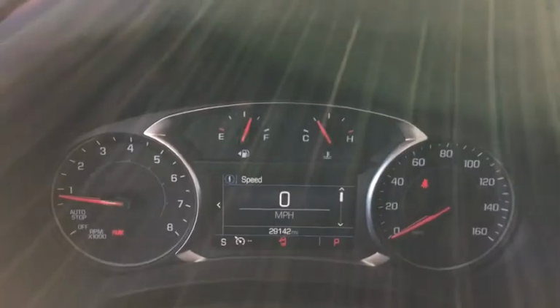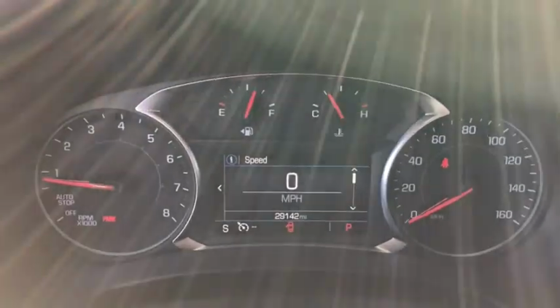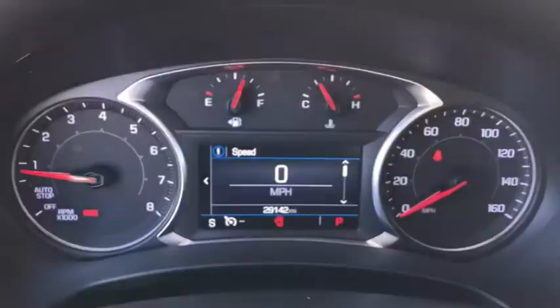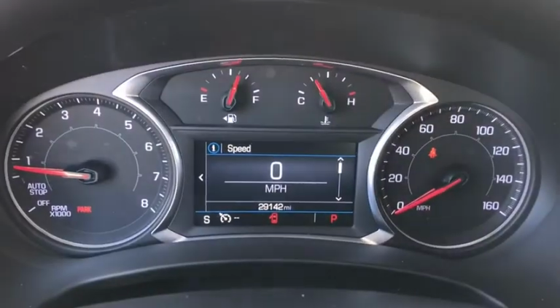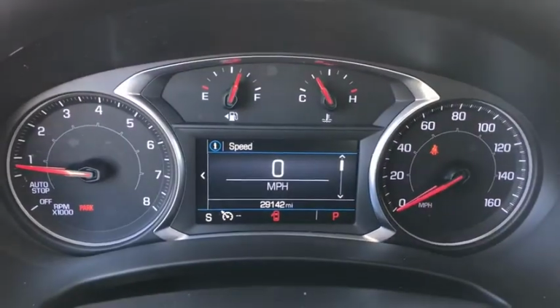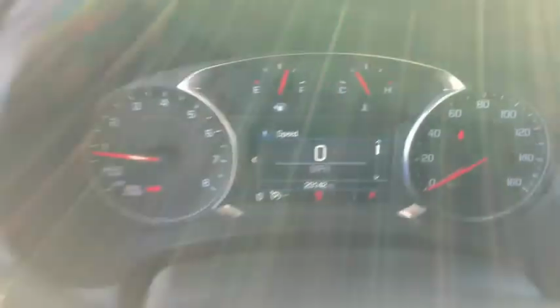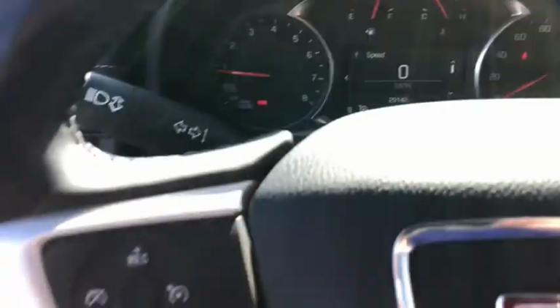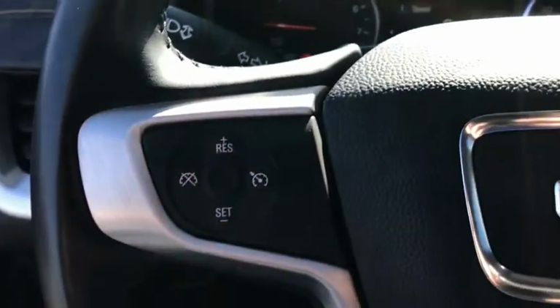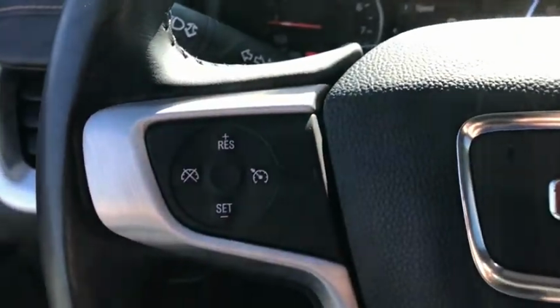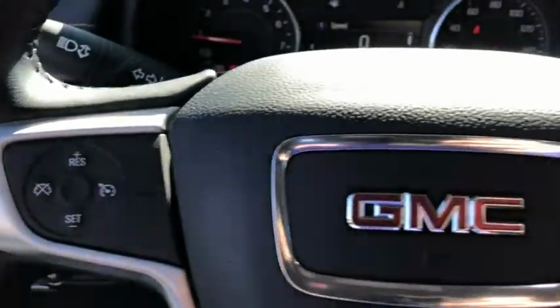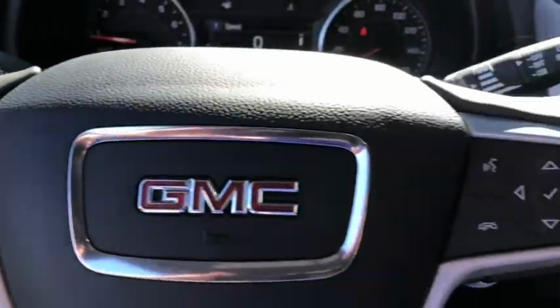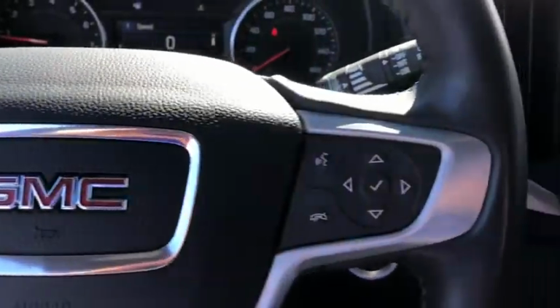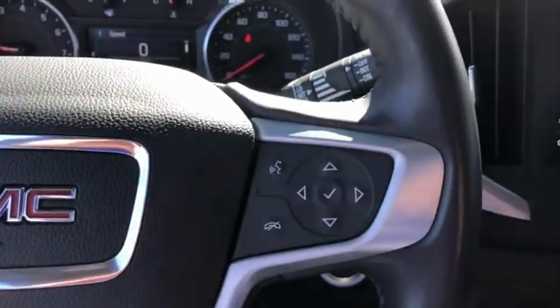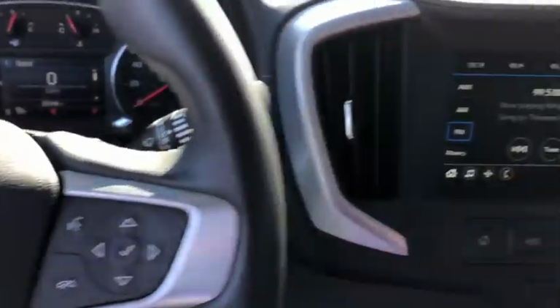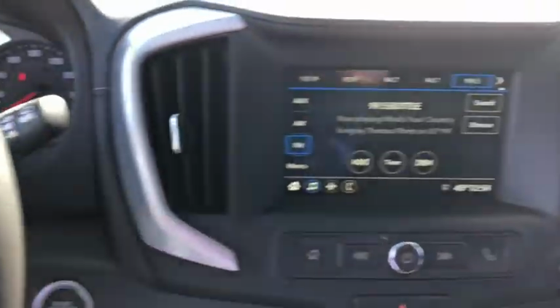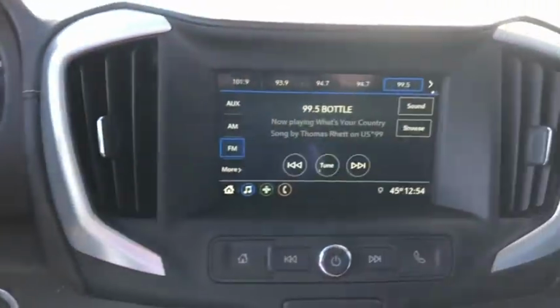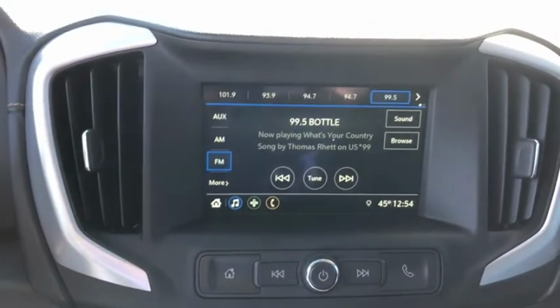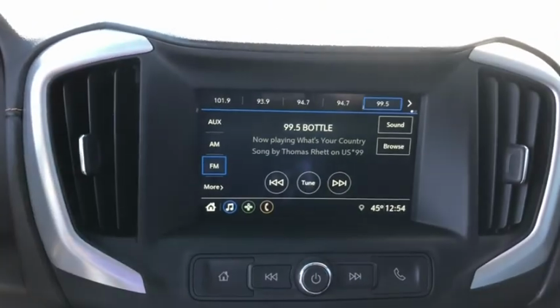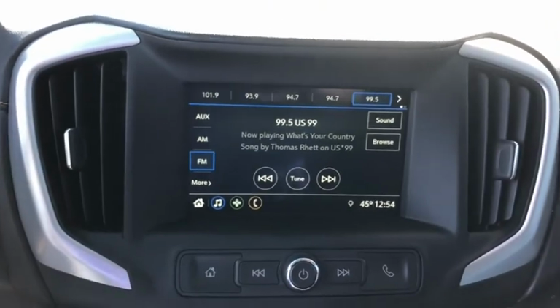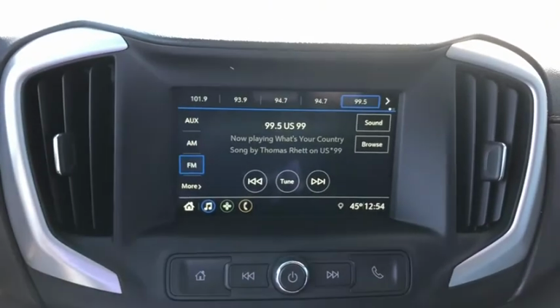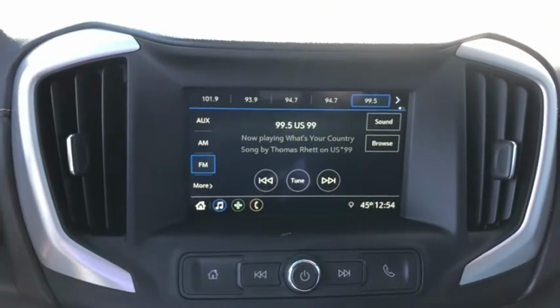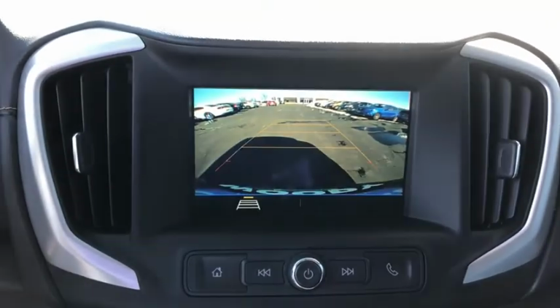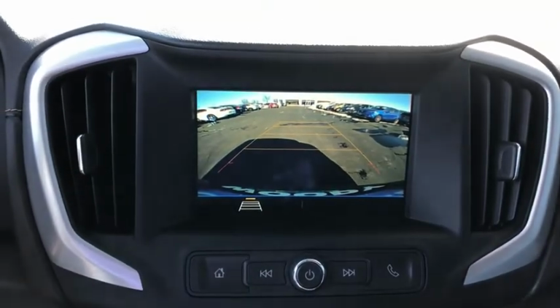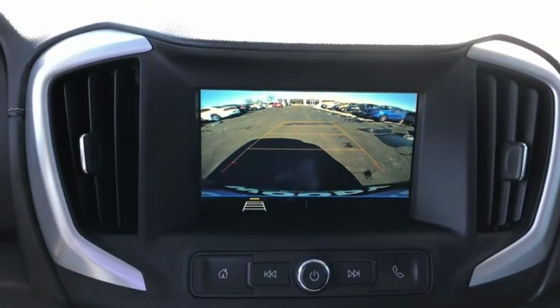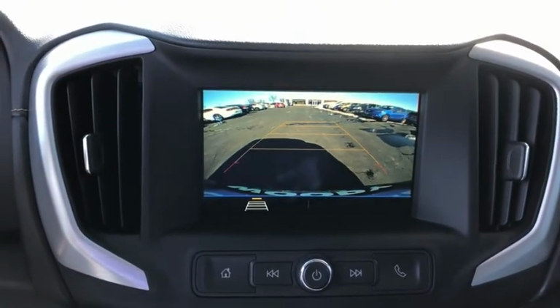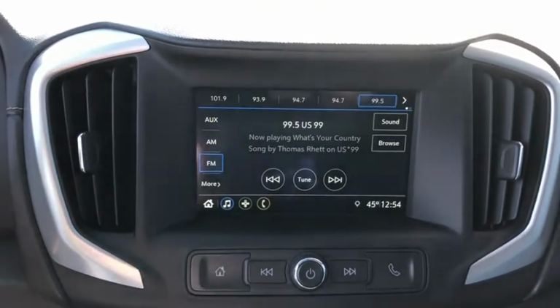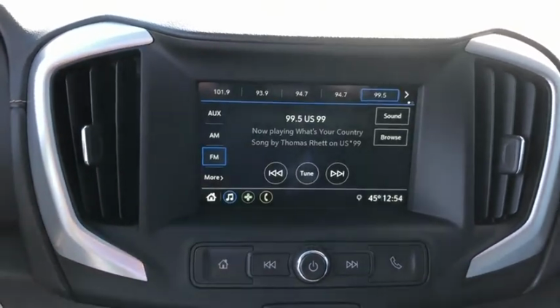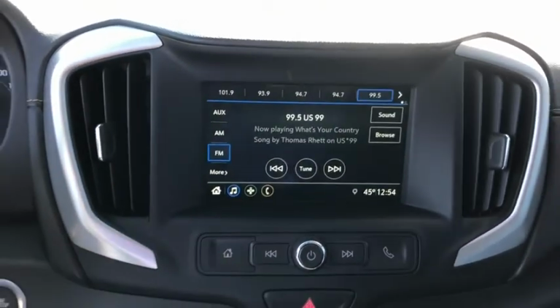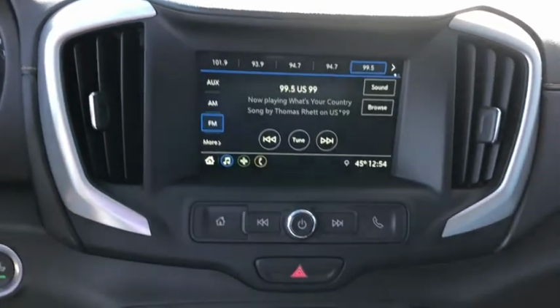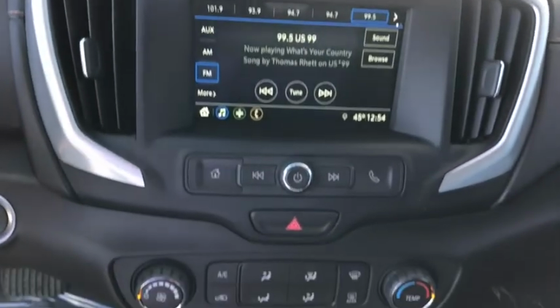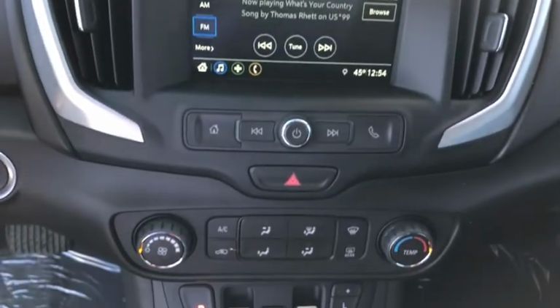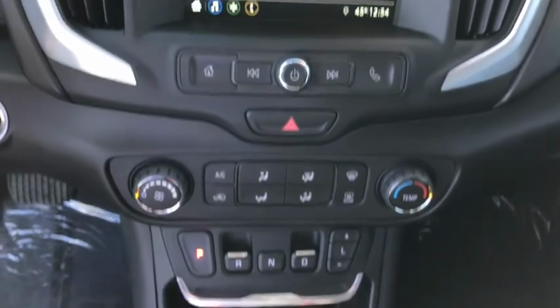And an EPA estimated 32 highway MPG is not bad either. This vehicle has less than 30,000 miles. Here are some of this vehicle's great options.